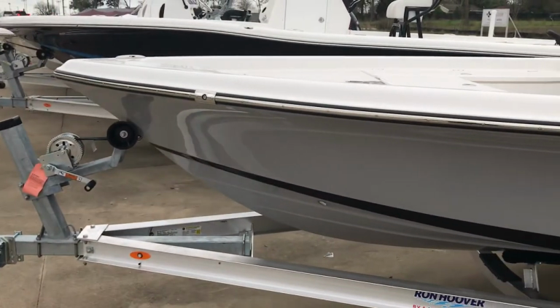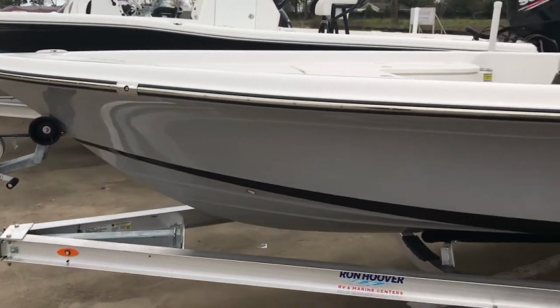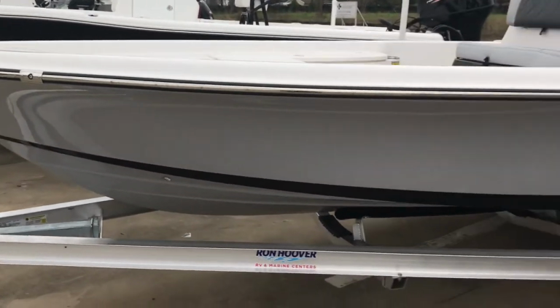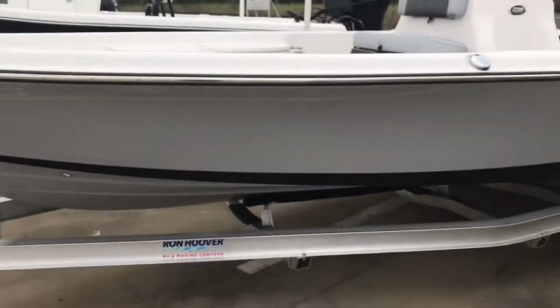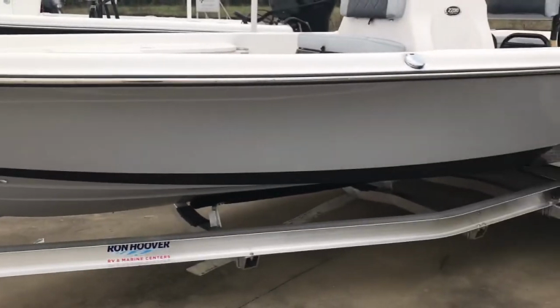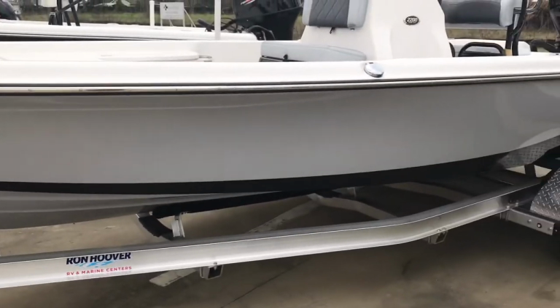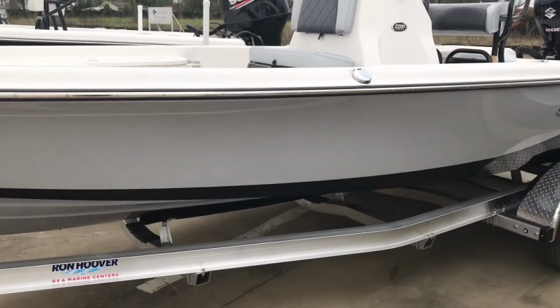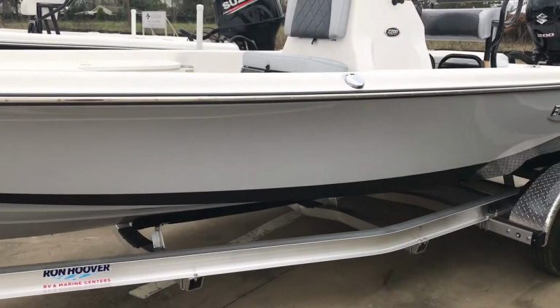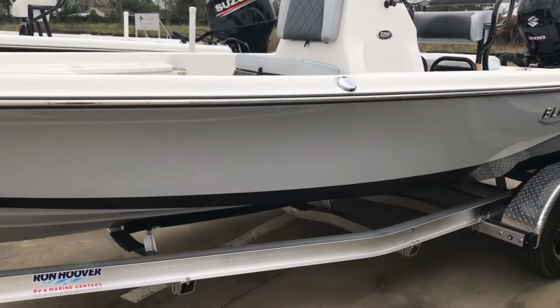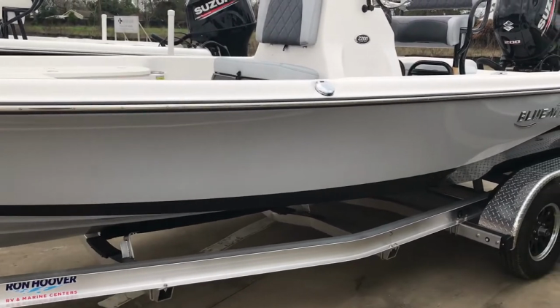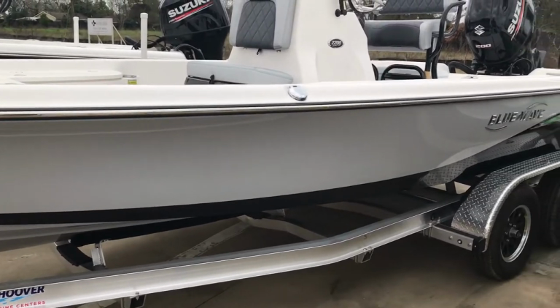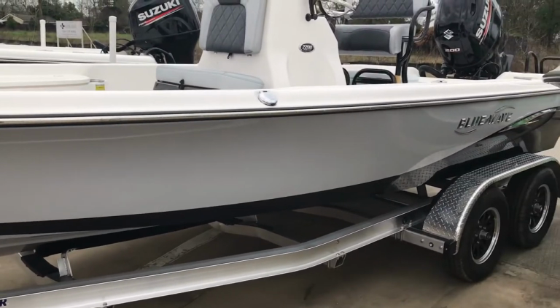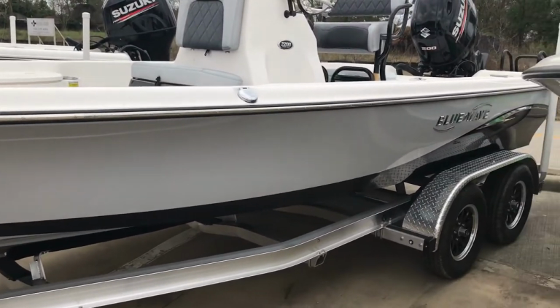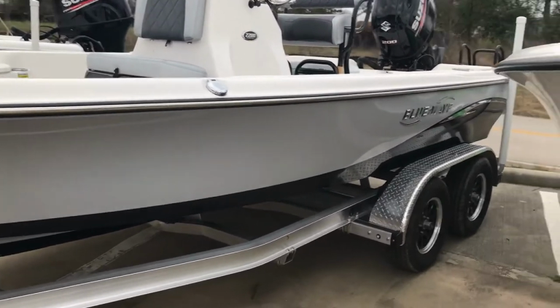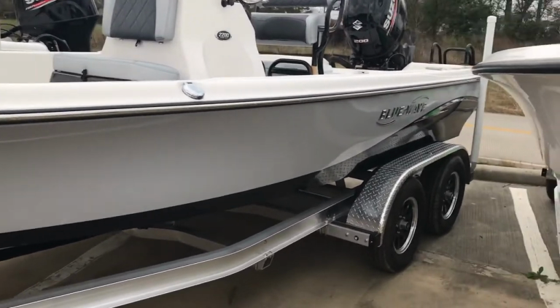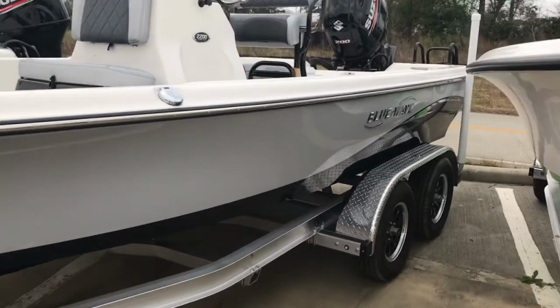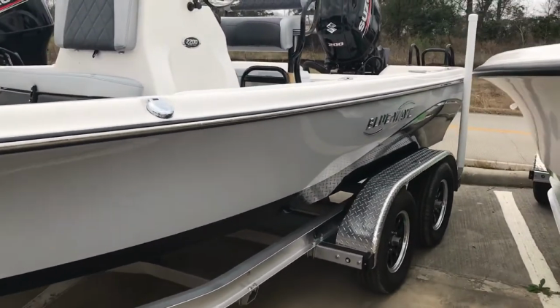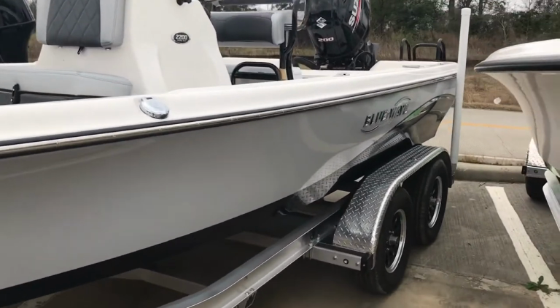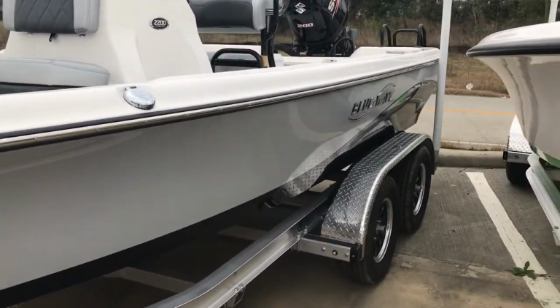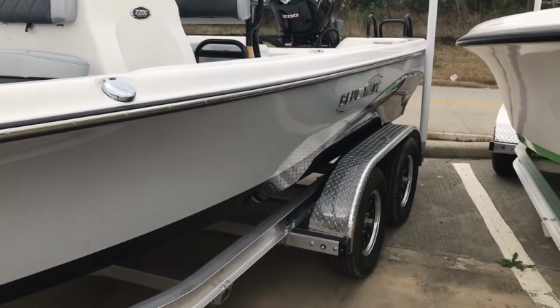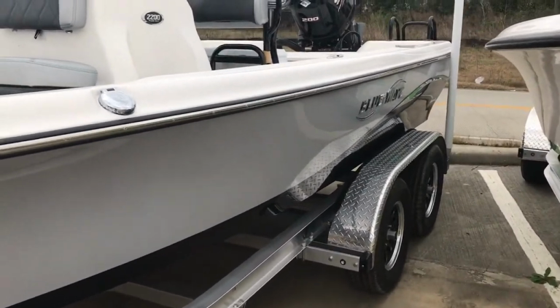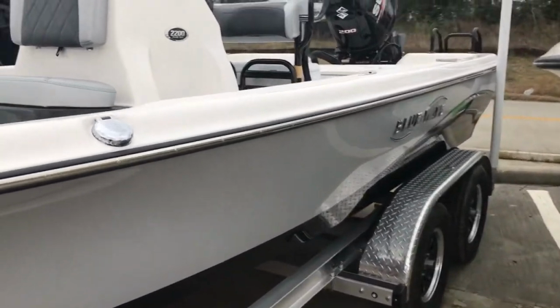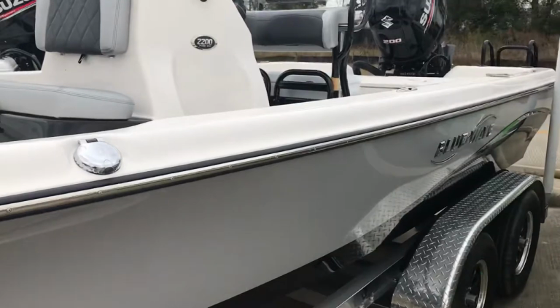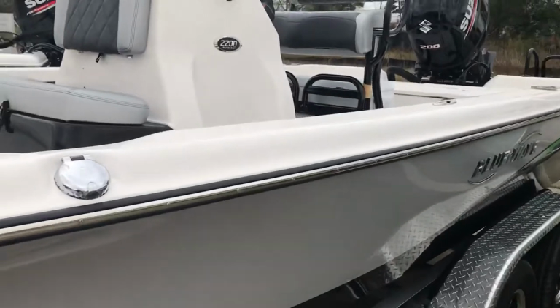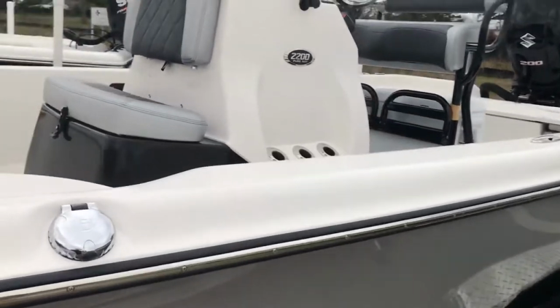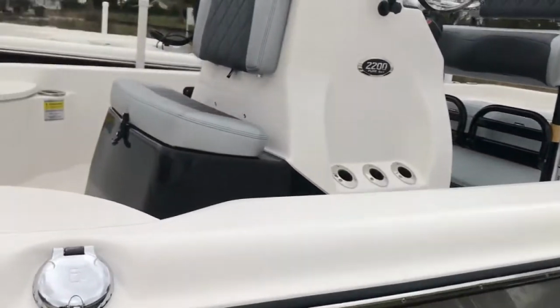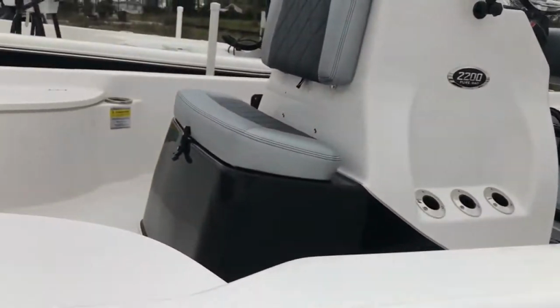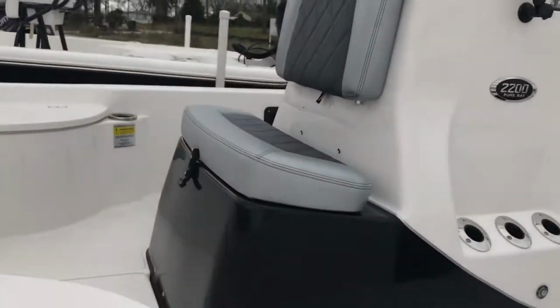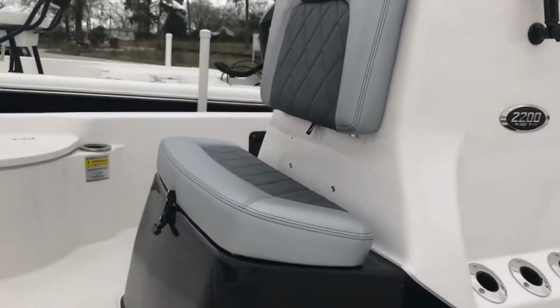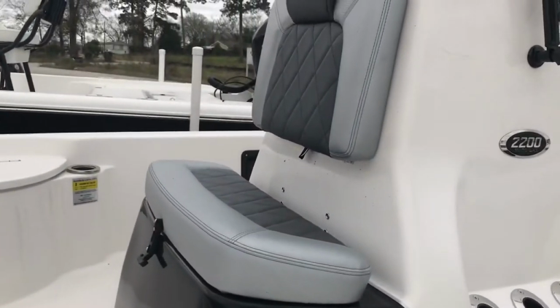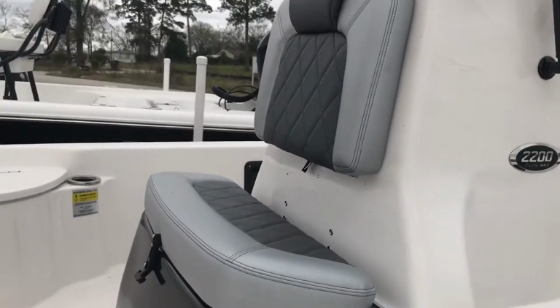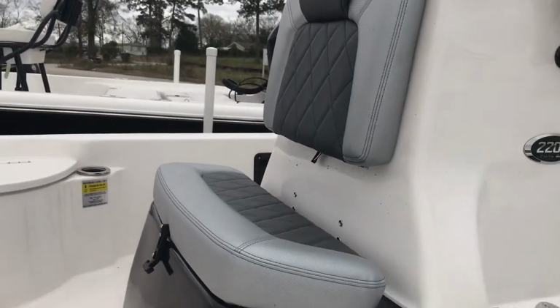Very nice color scheme. It's like a light gray, almost elephant color with the black. The seats are real sharp looking and the same way.